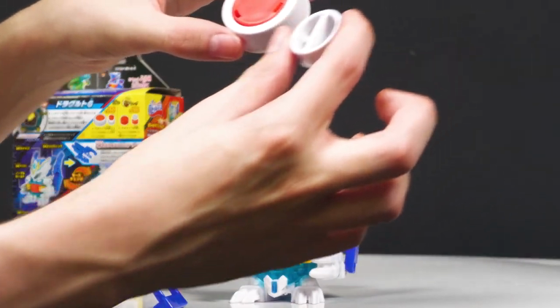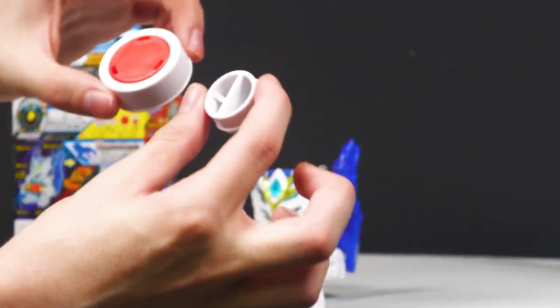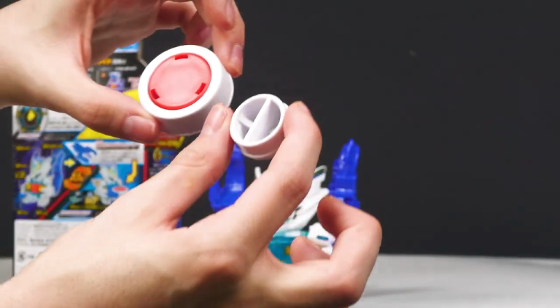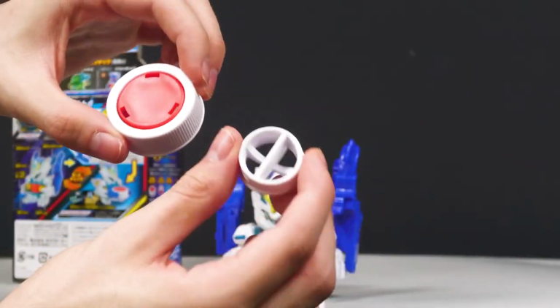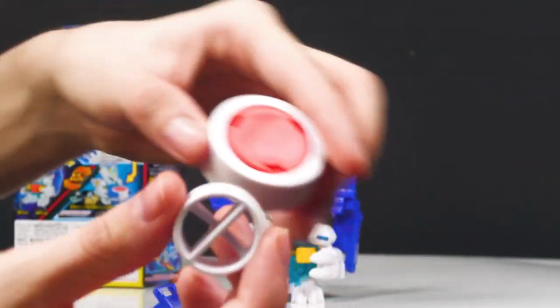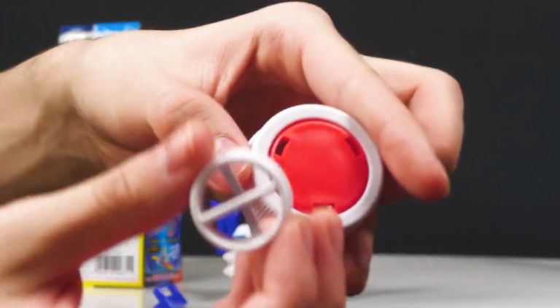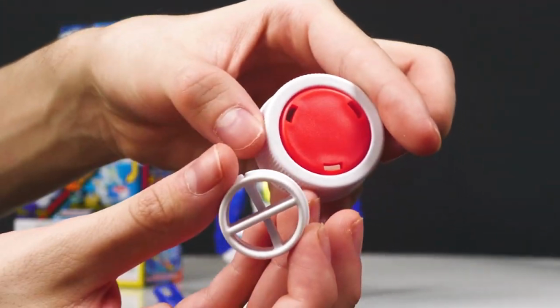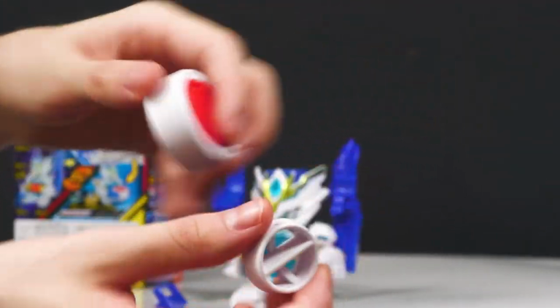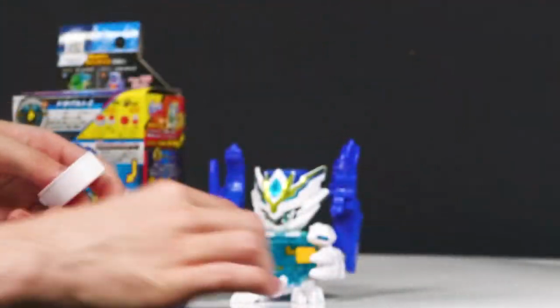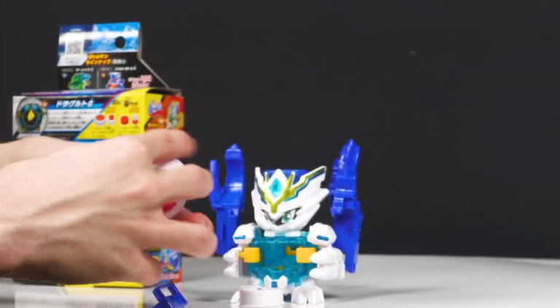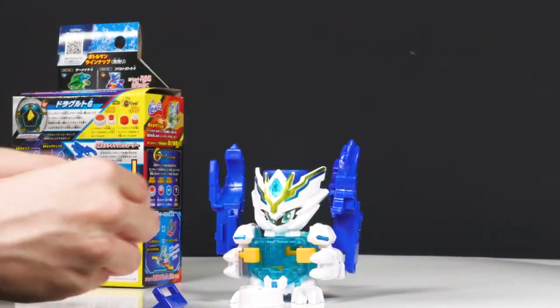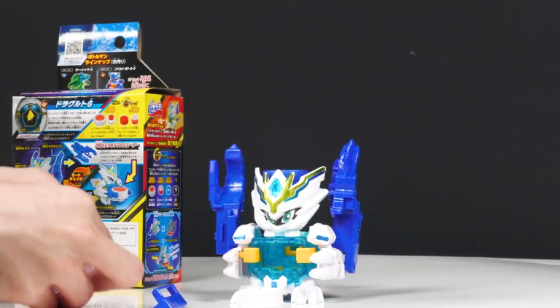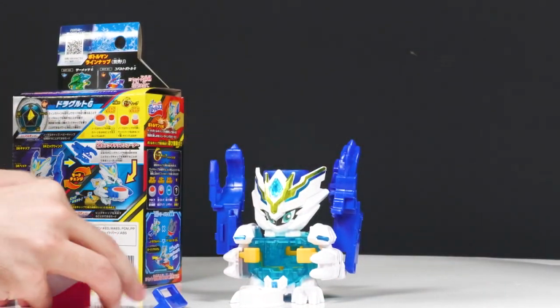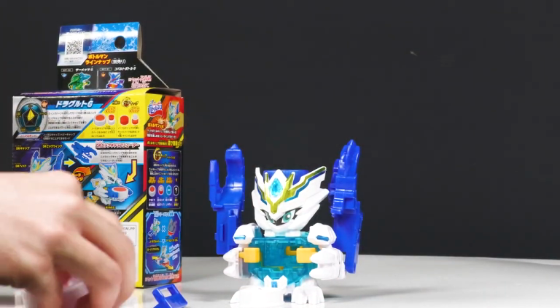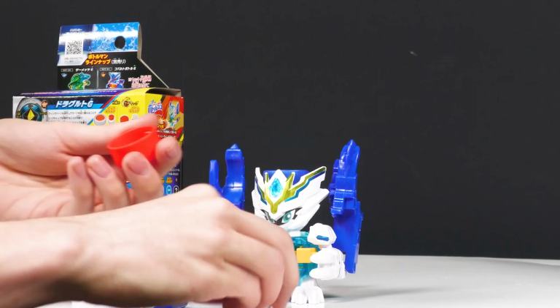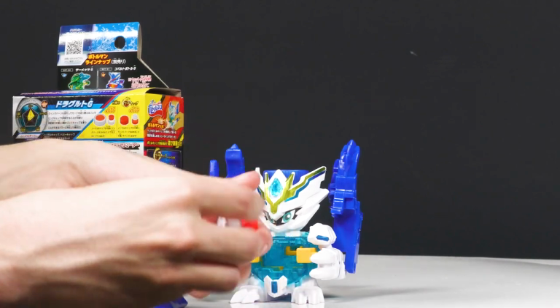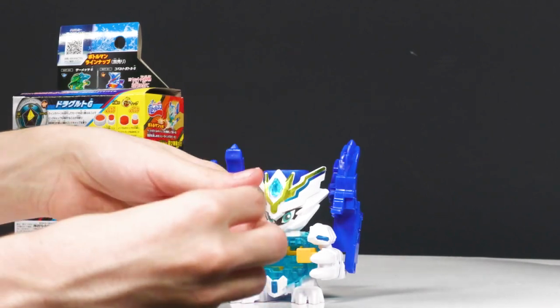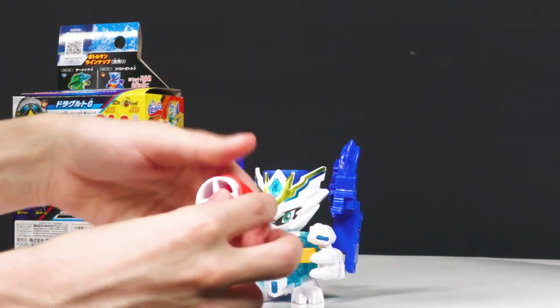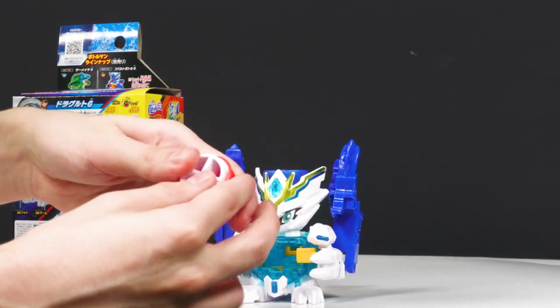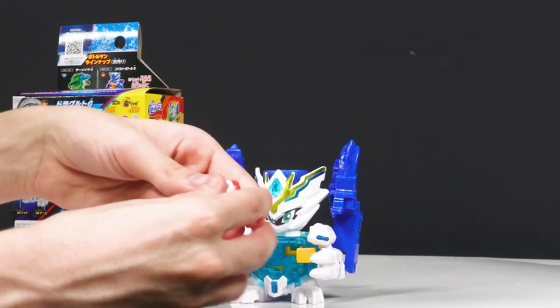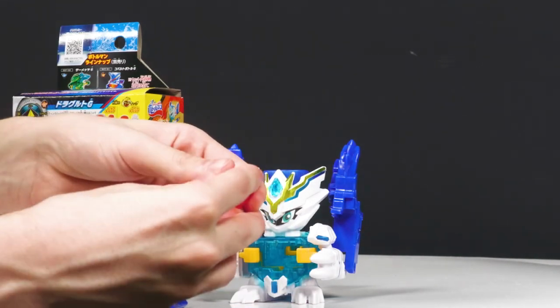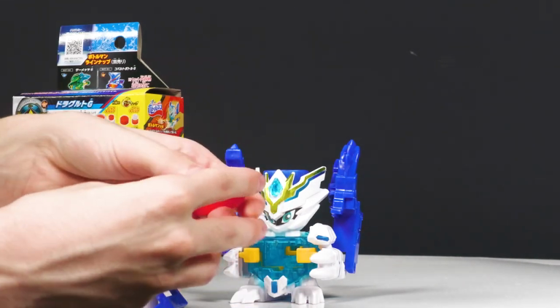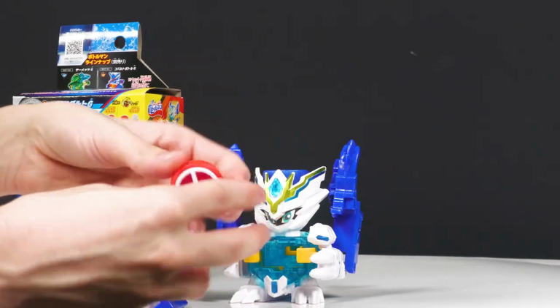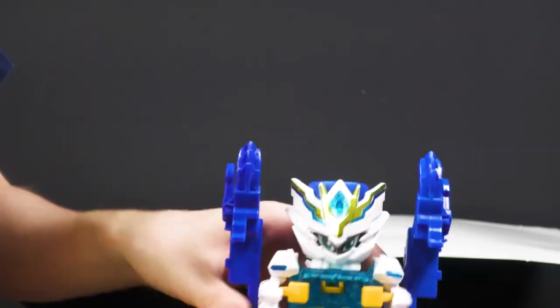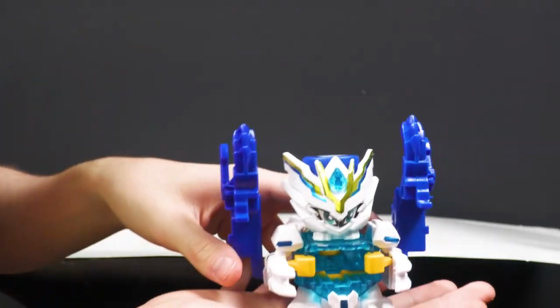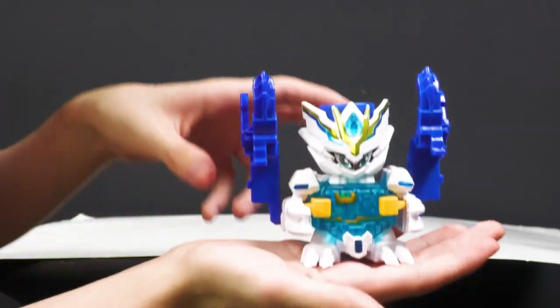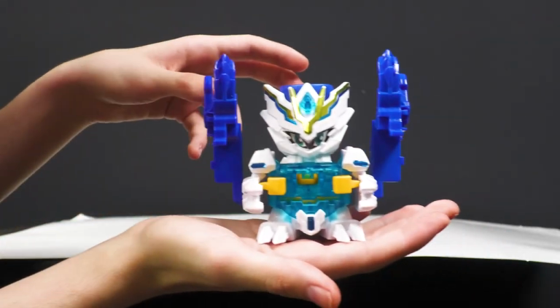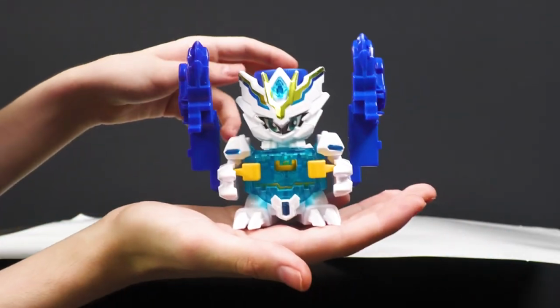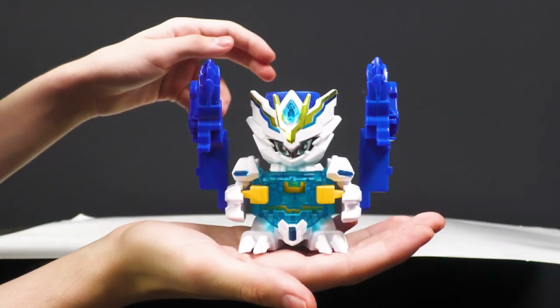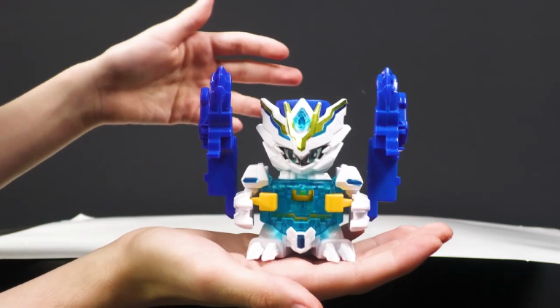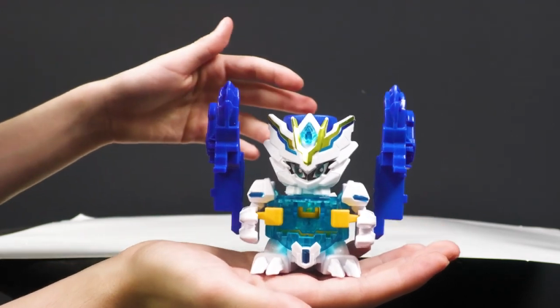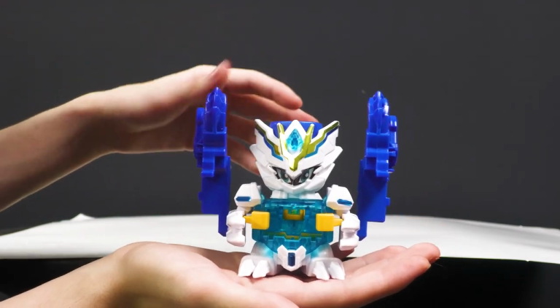Here's how it works for the caps. If you take out this one, you put a little filler piece on the inside. Alright, now you've got normal mode.